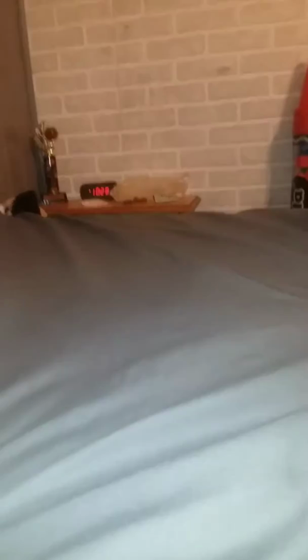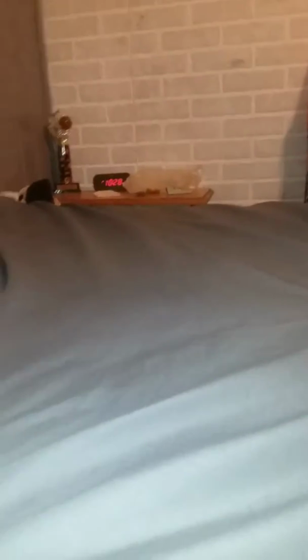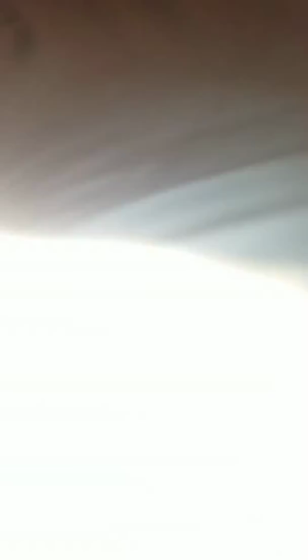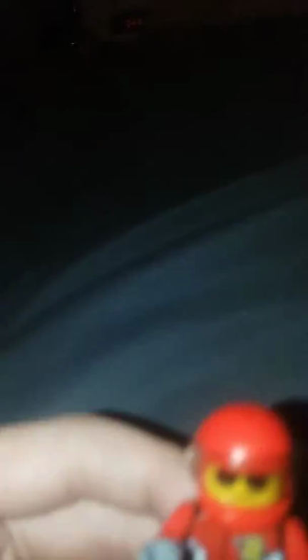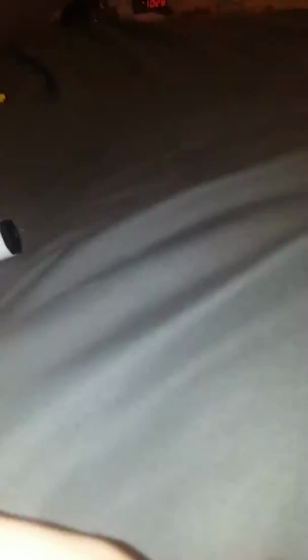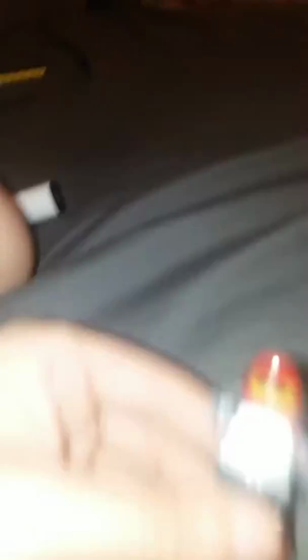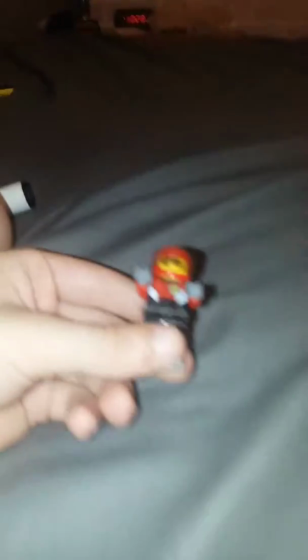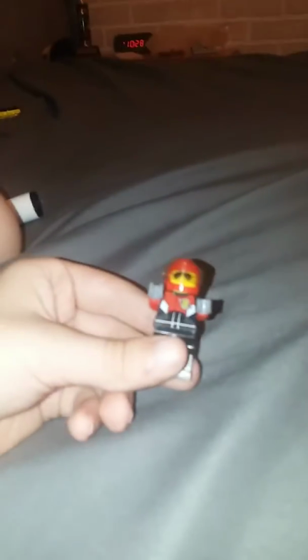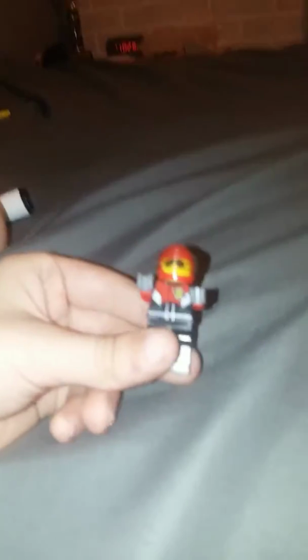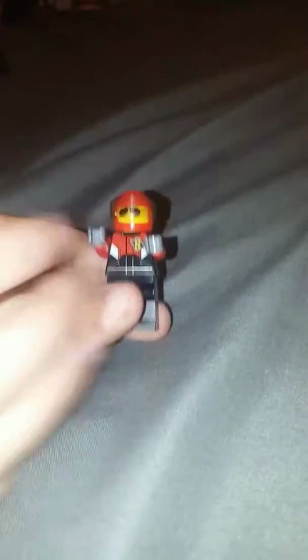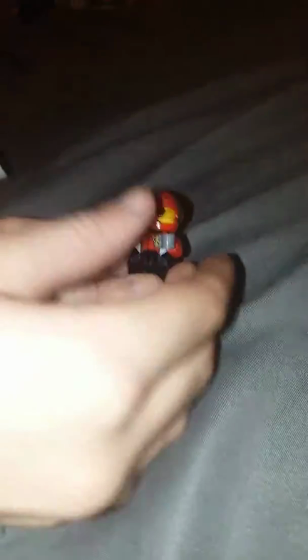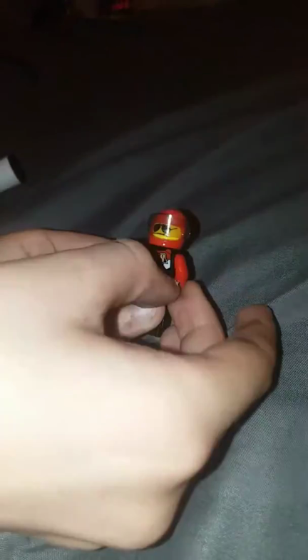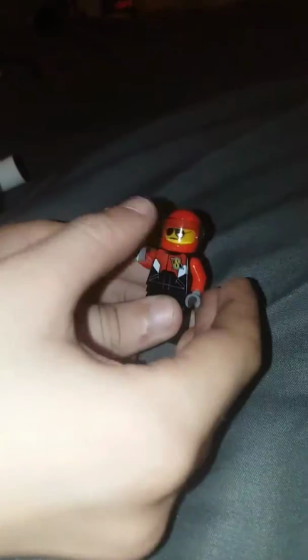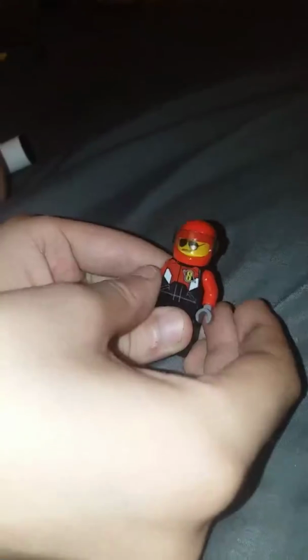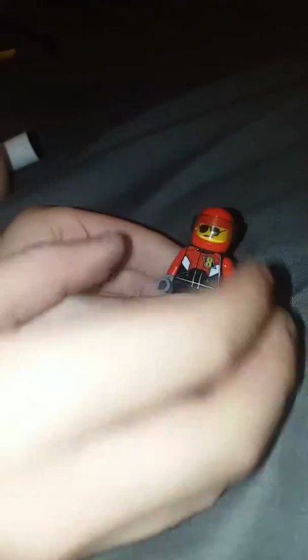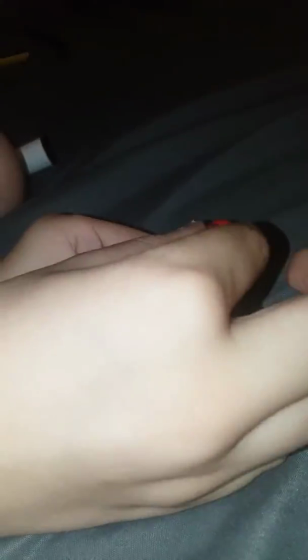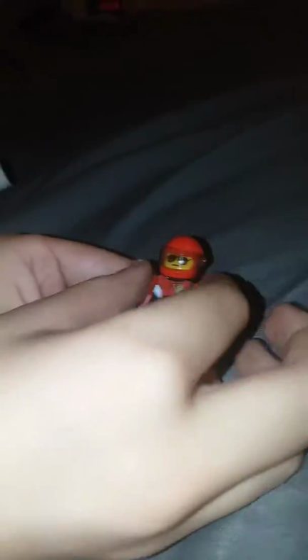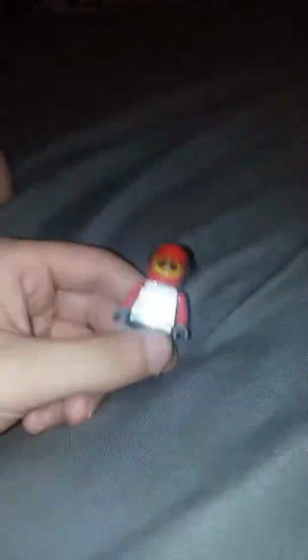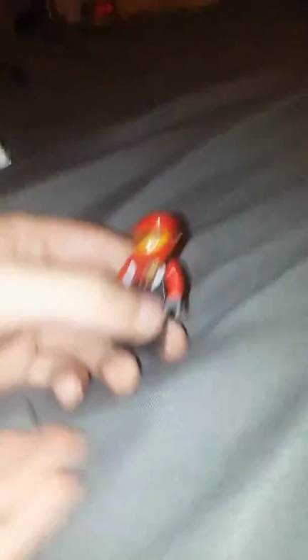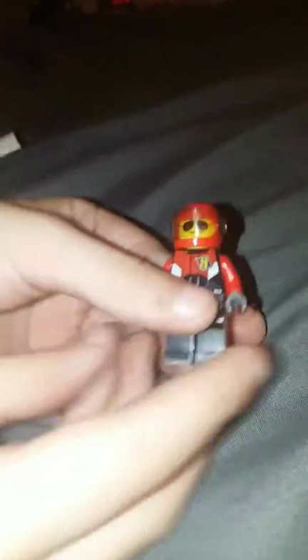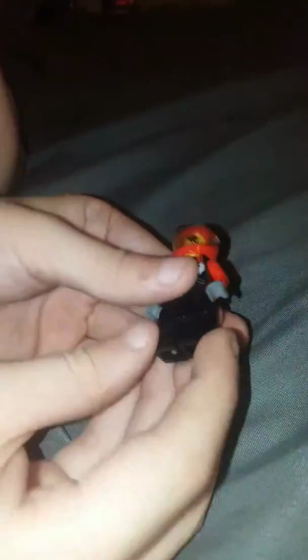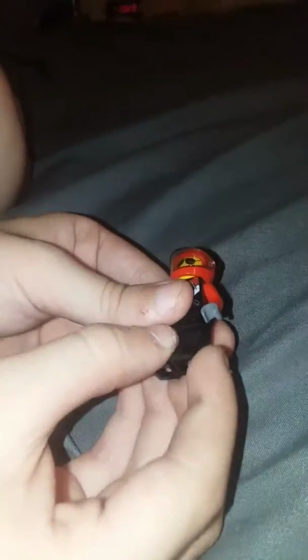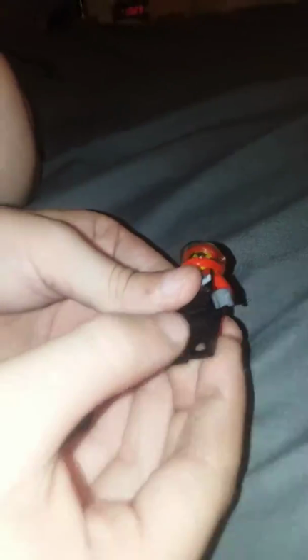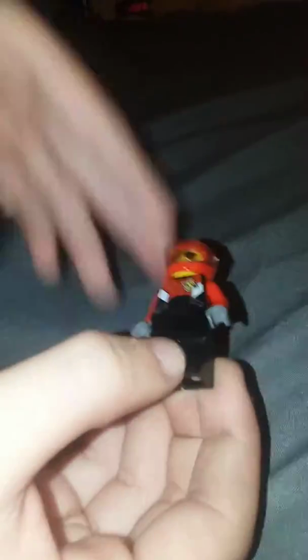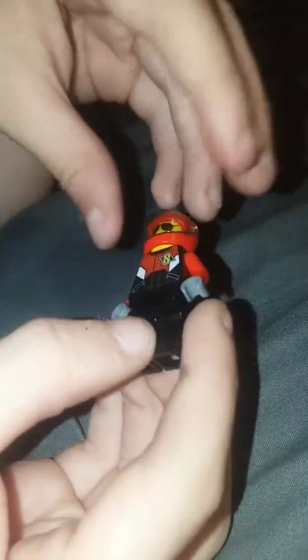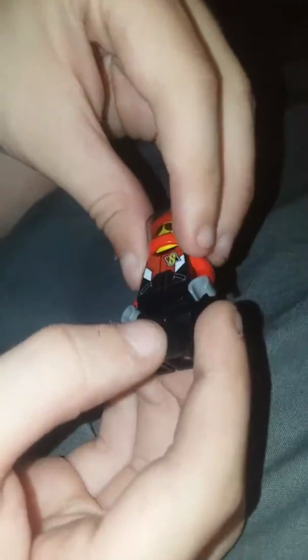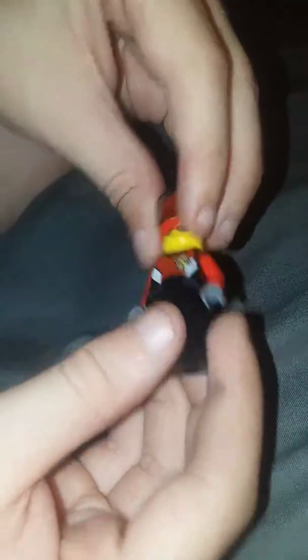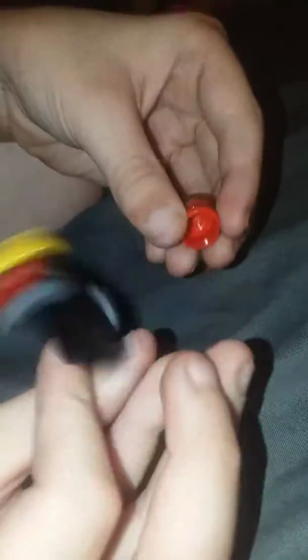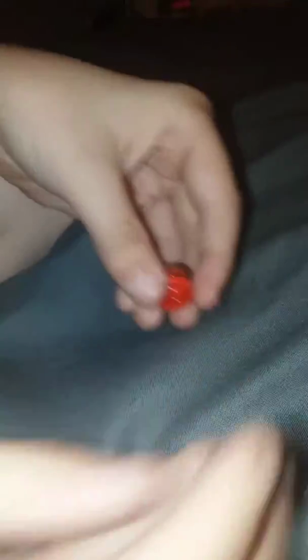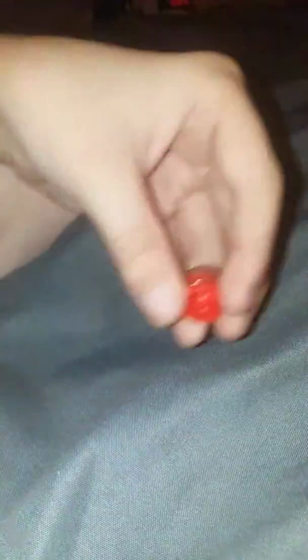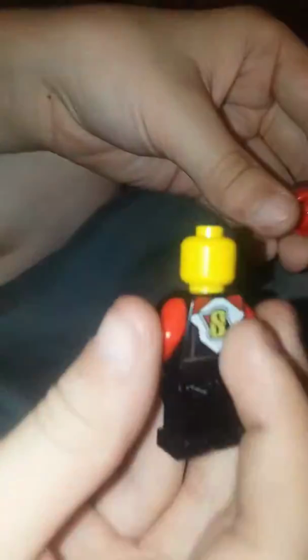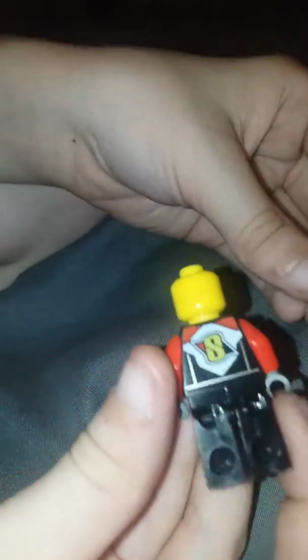Here is the one minifig — the plane pilot. He does not have a second face.